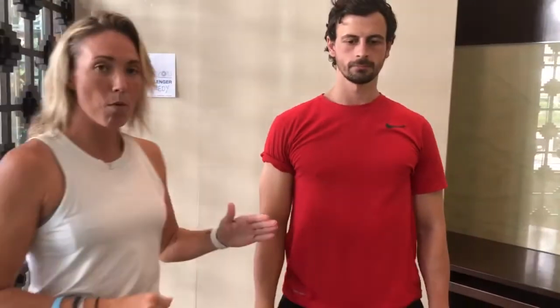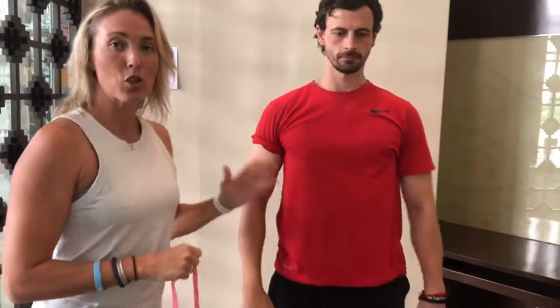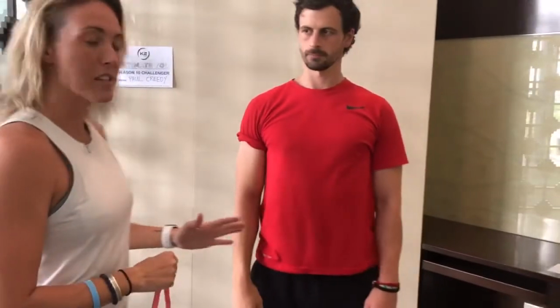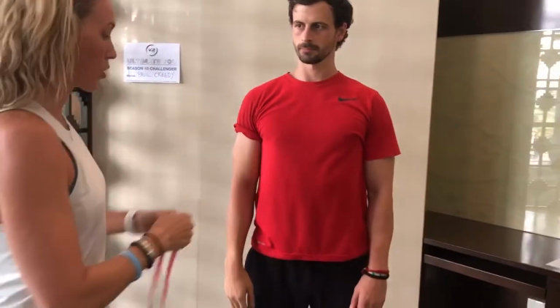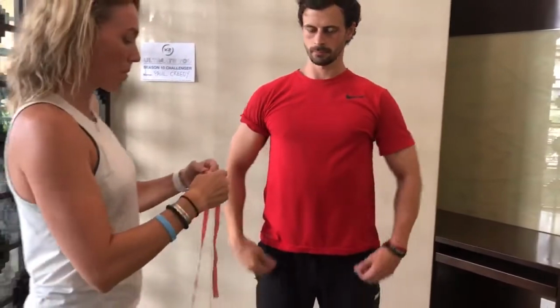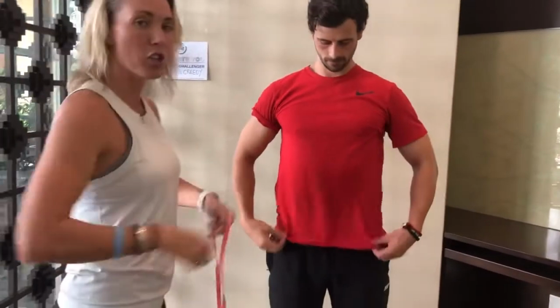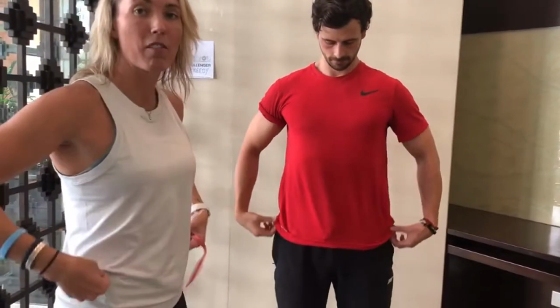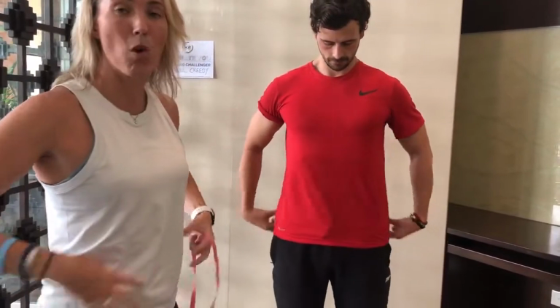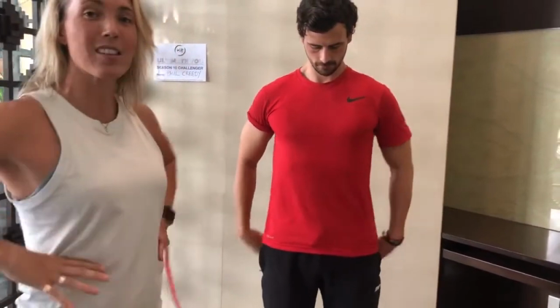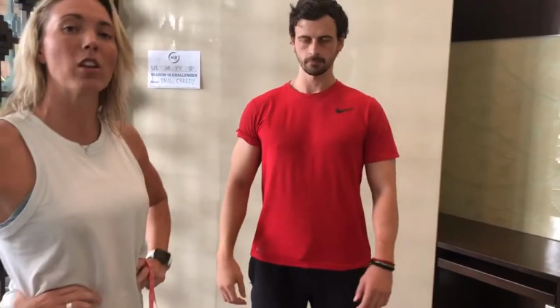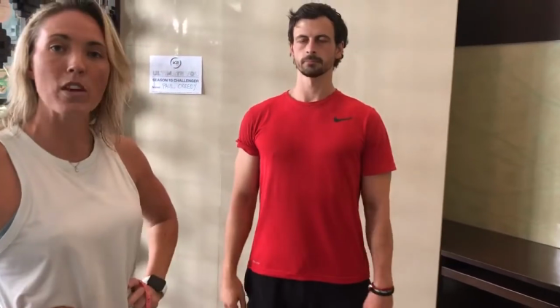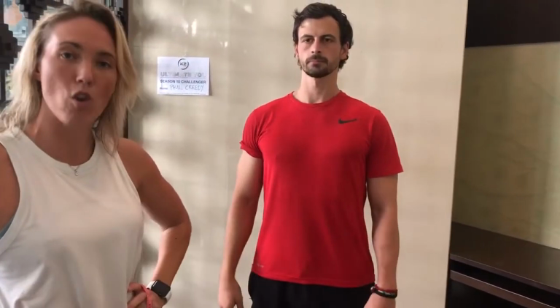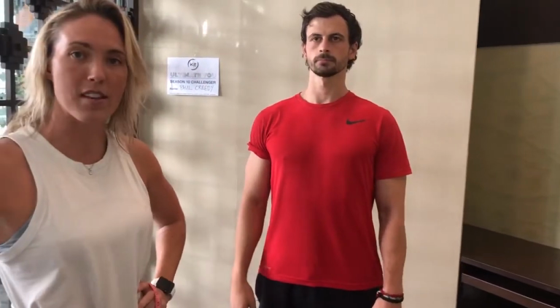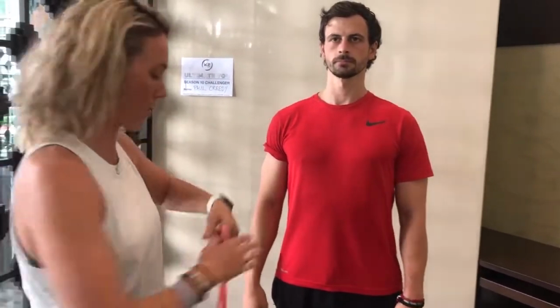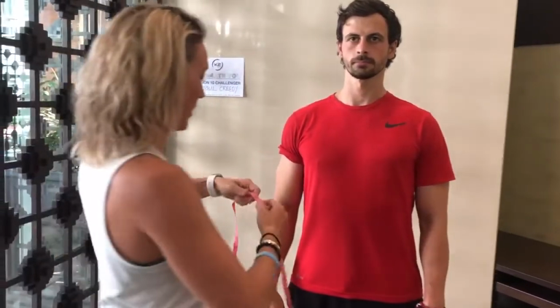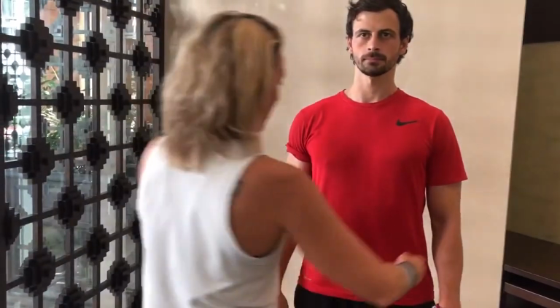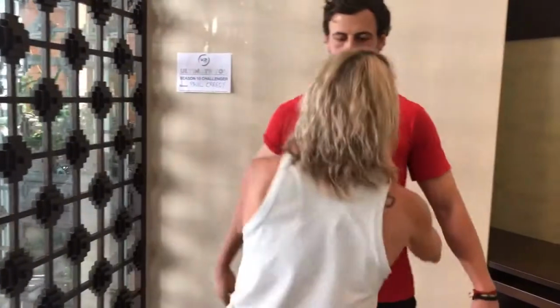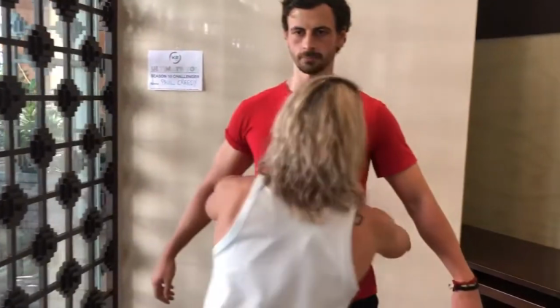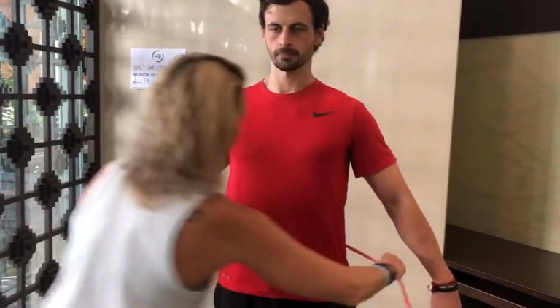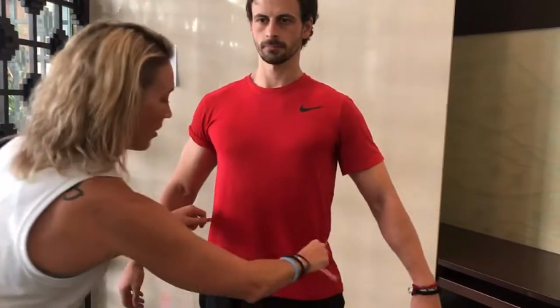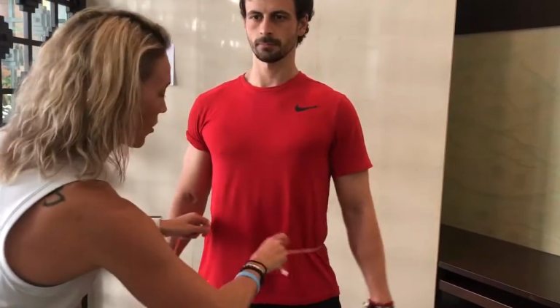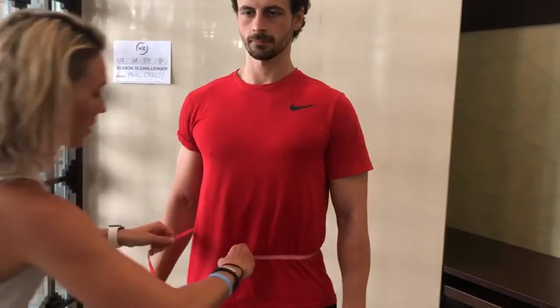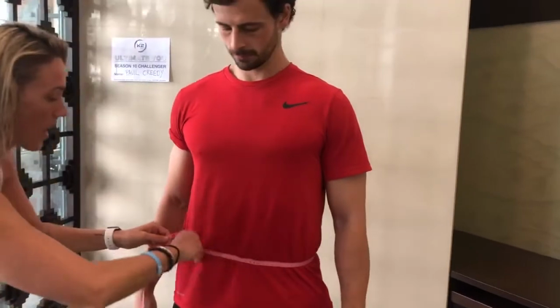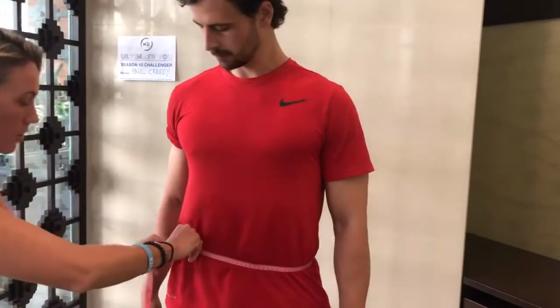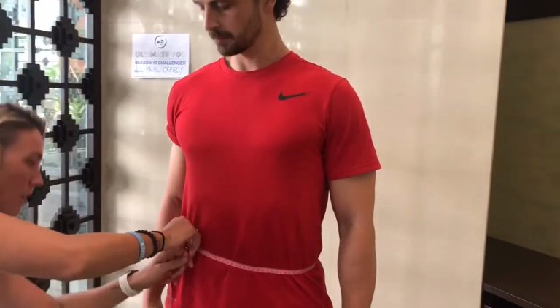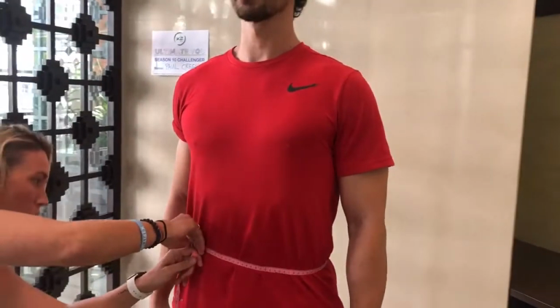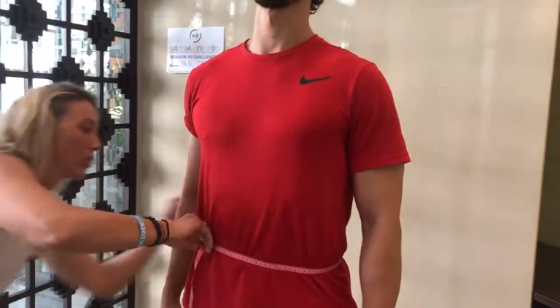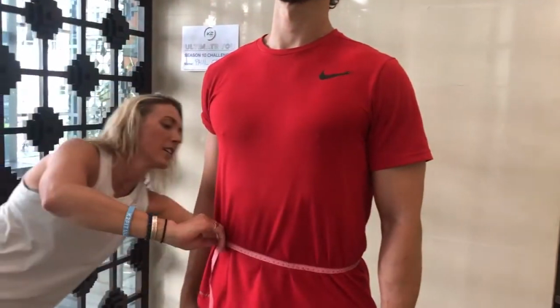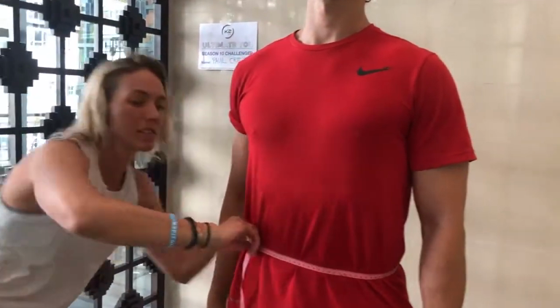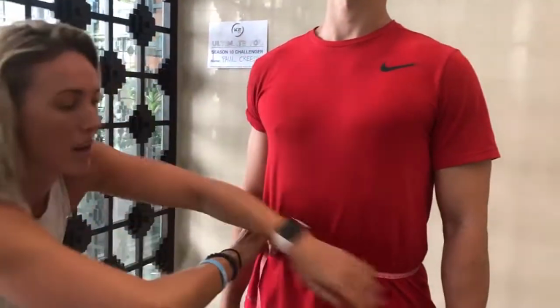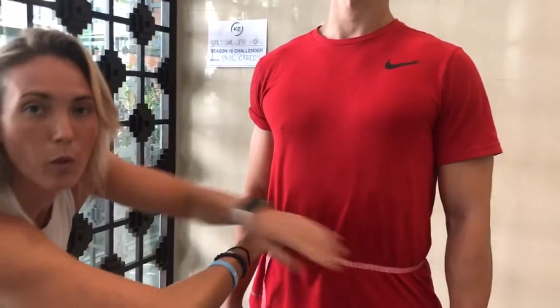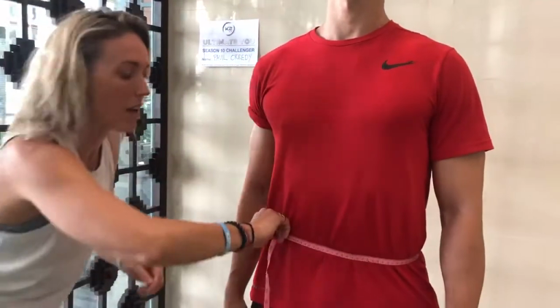Now we're moving on to waist. You're gonna measure just above the hip bone at the smallest point of your waist. You're going around and you can come to the side — just make sure you're all set and it's the same all the way around.